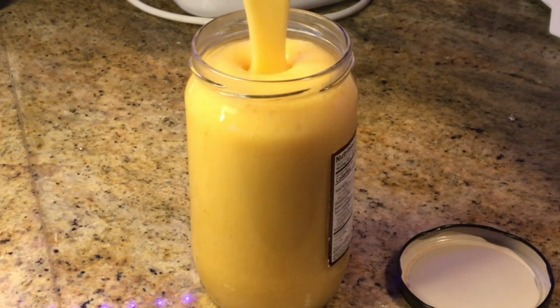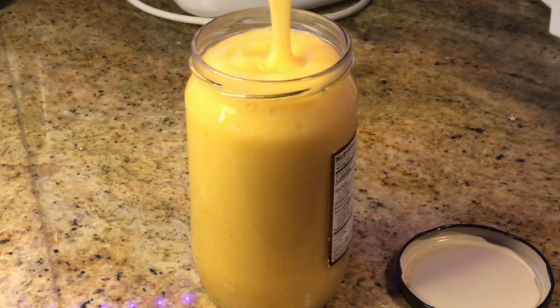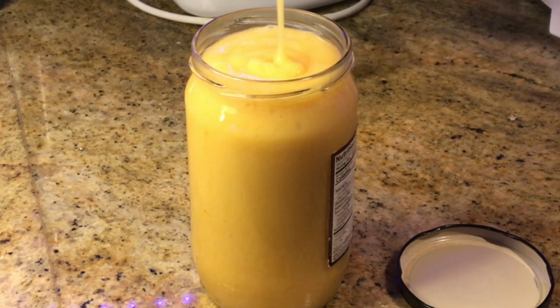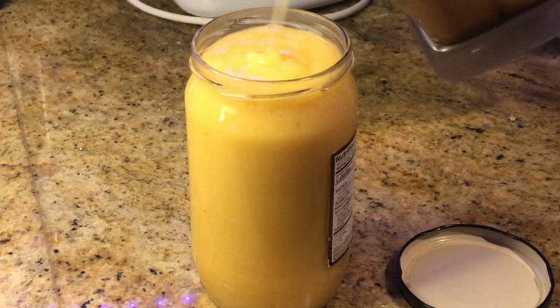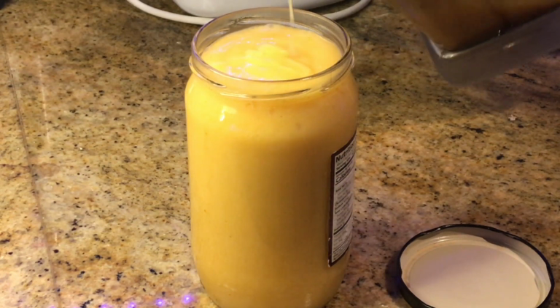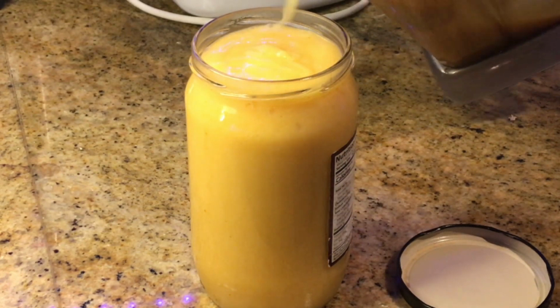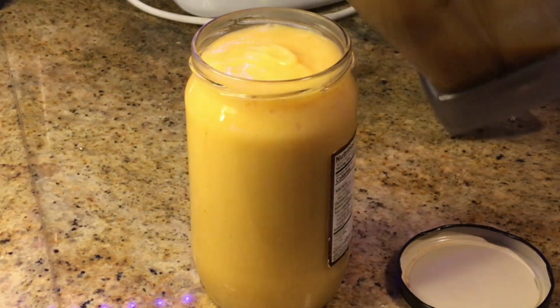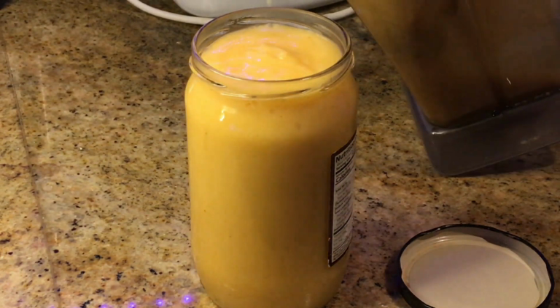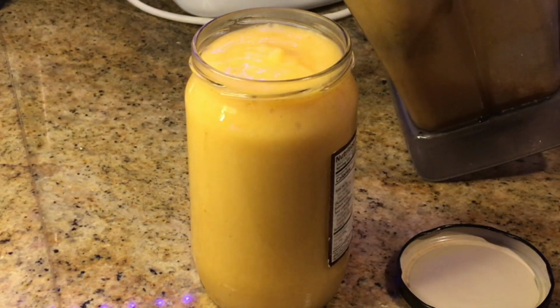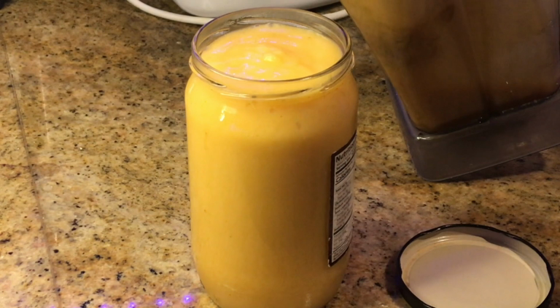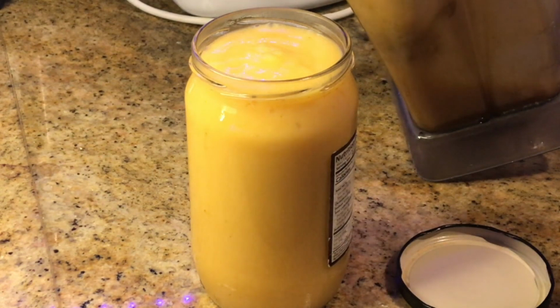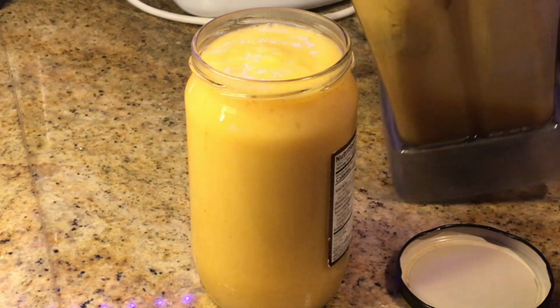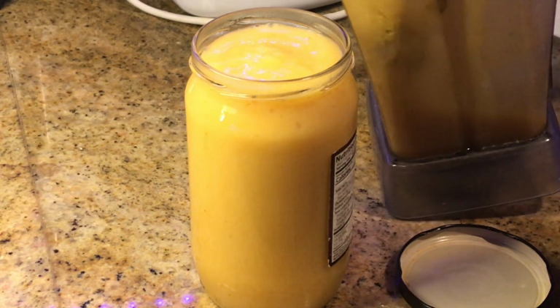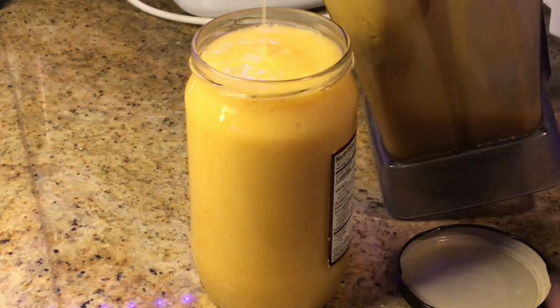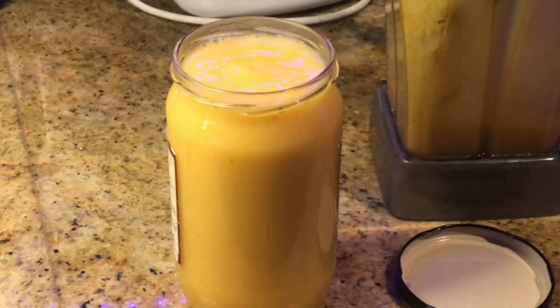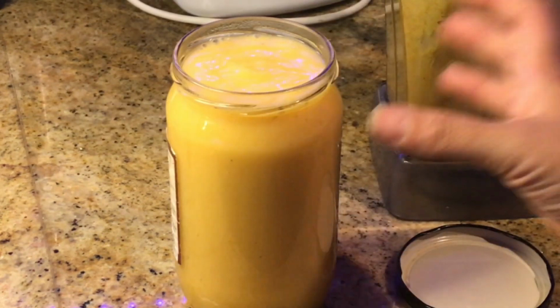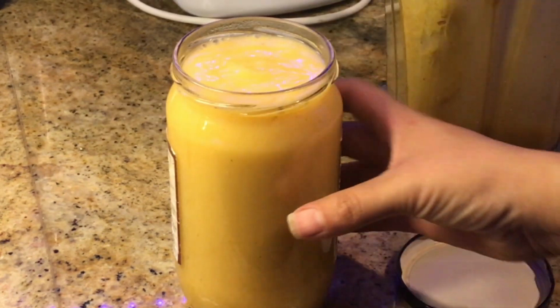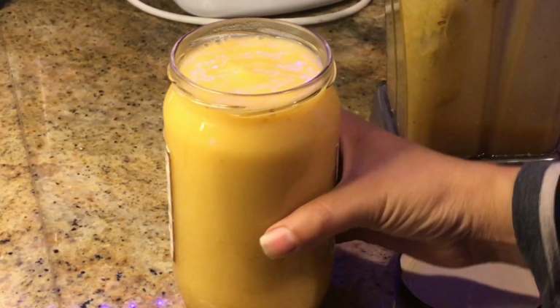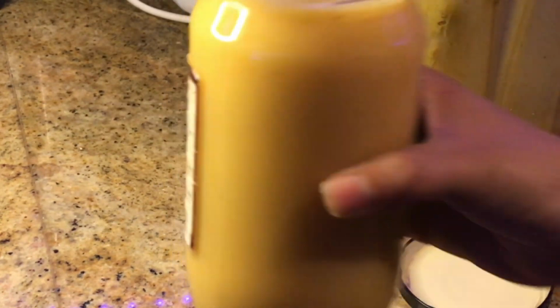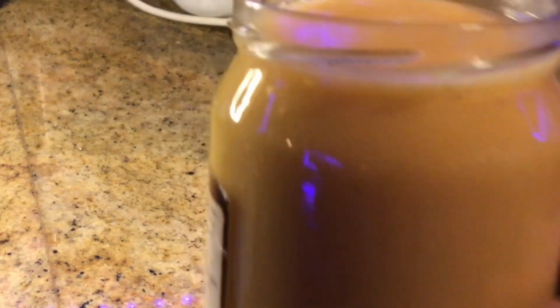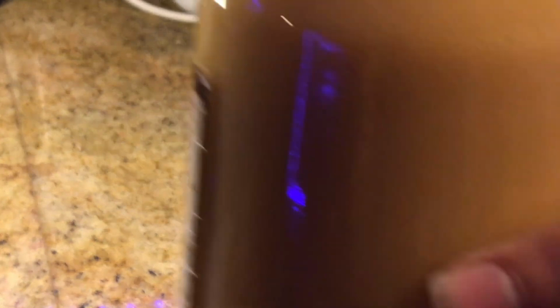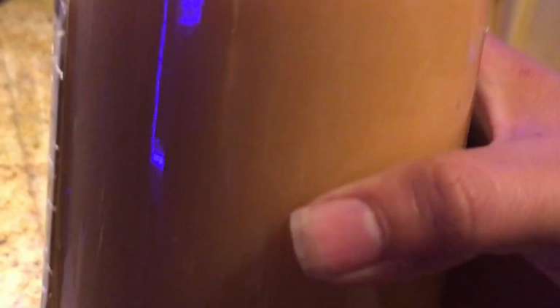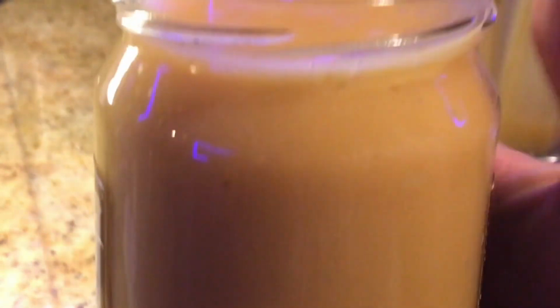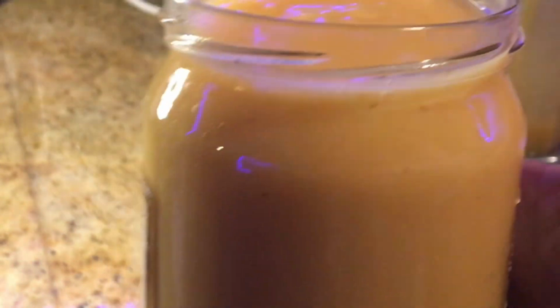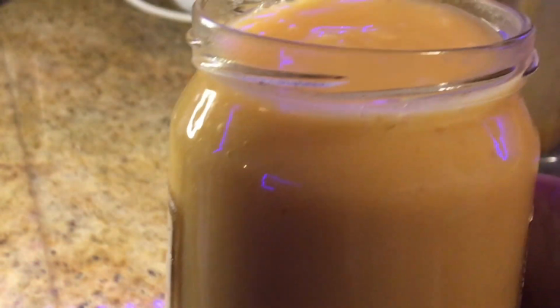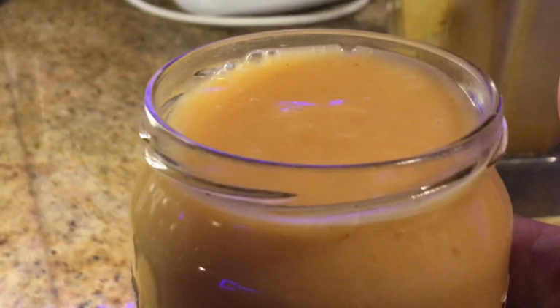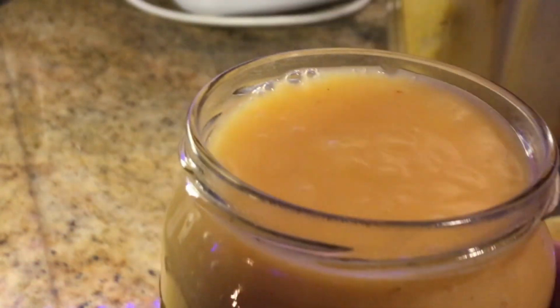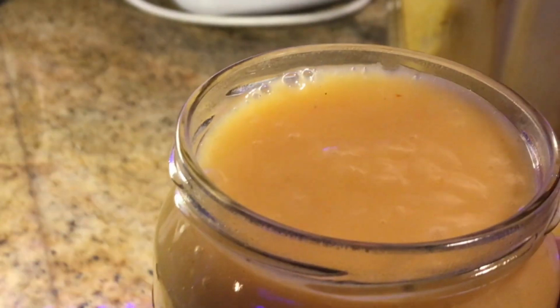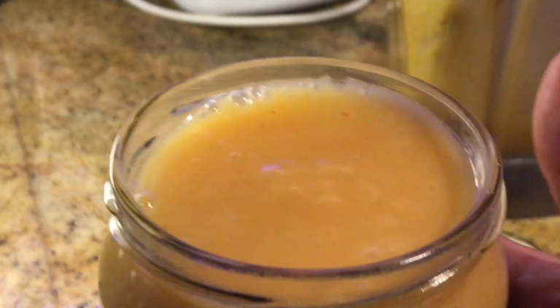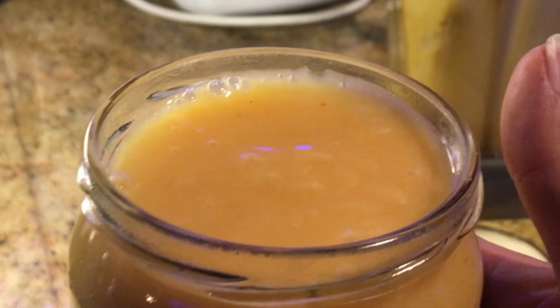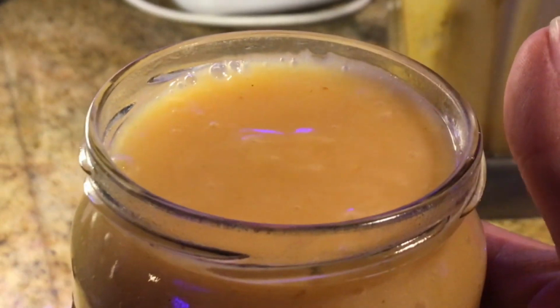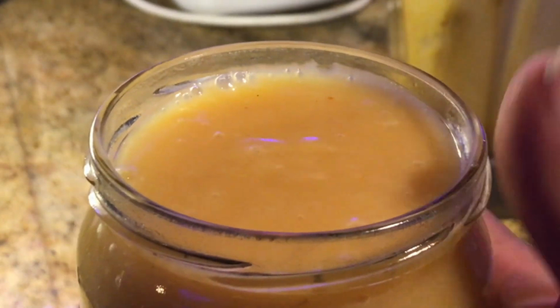And then I'm going to put it in a container and set aside. This will last up to four days, so you will need to use it as soon as possible. But it goes in anything — pasta, broccoli, as a dip, anything.